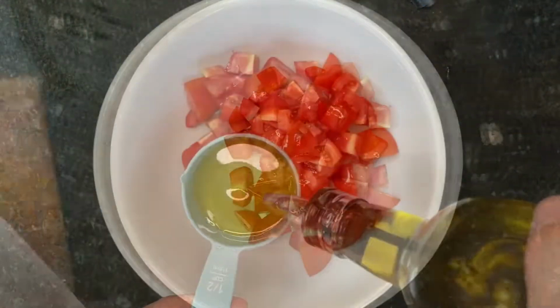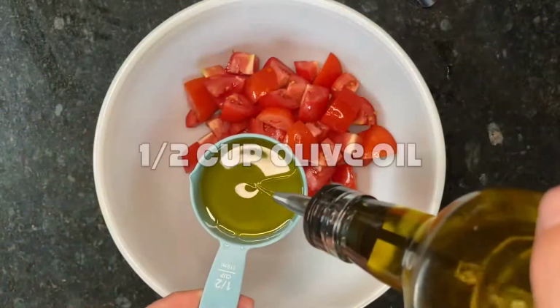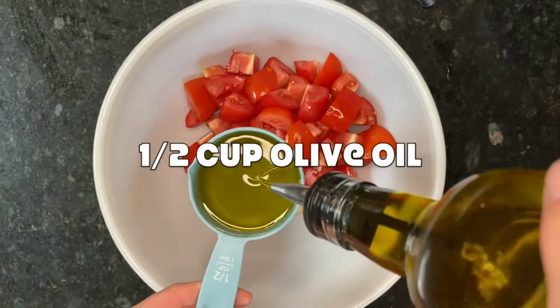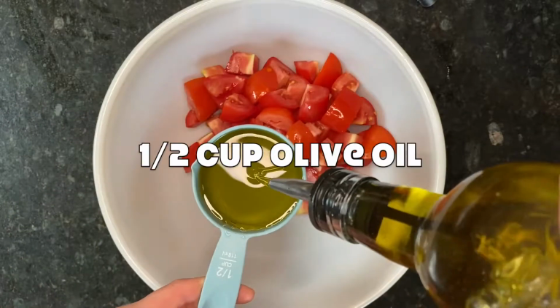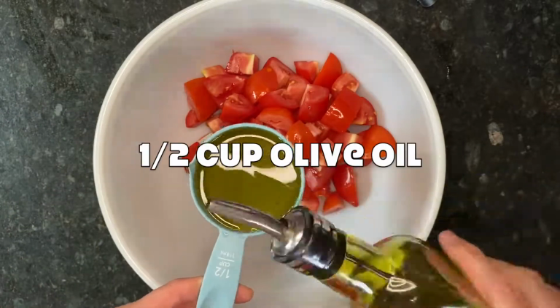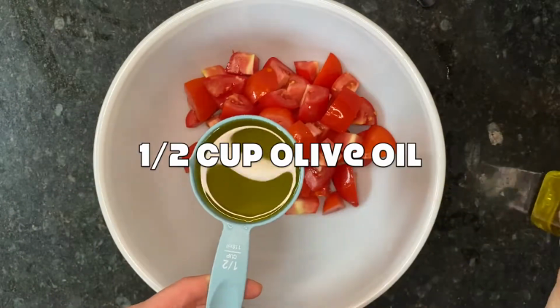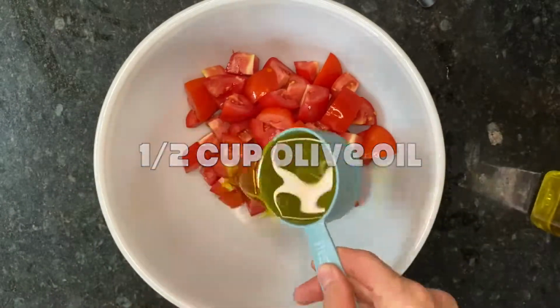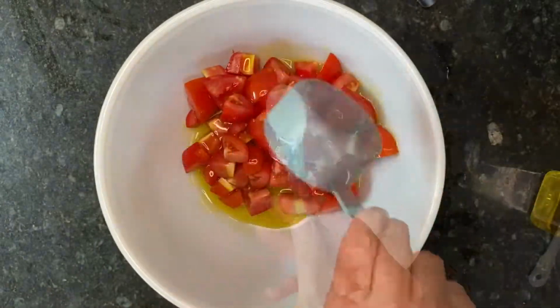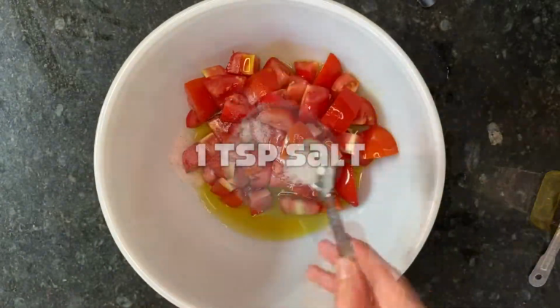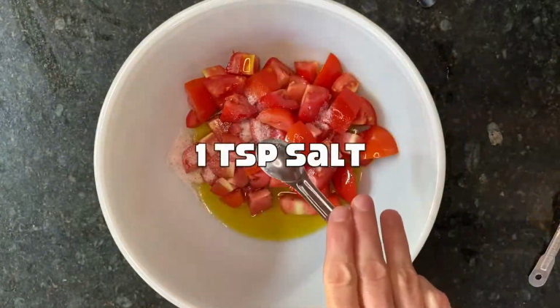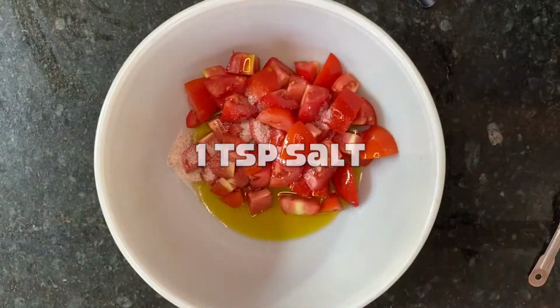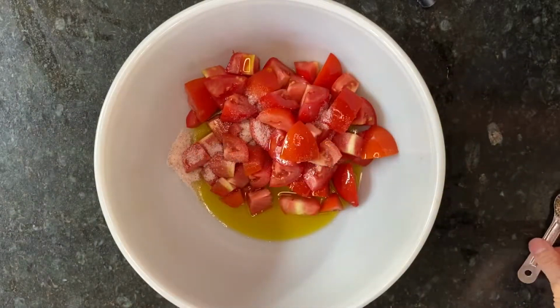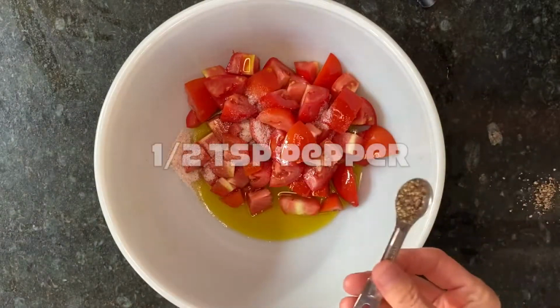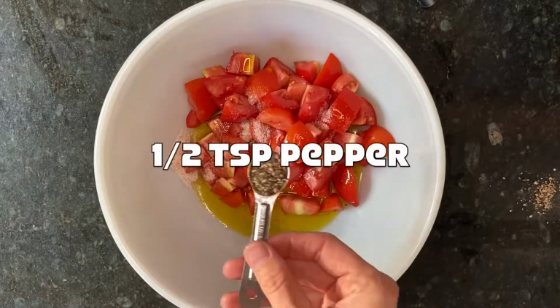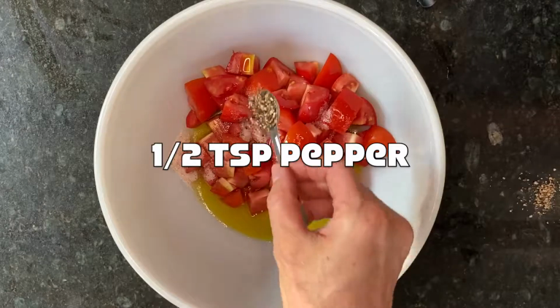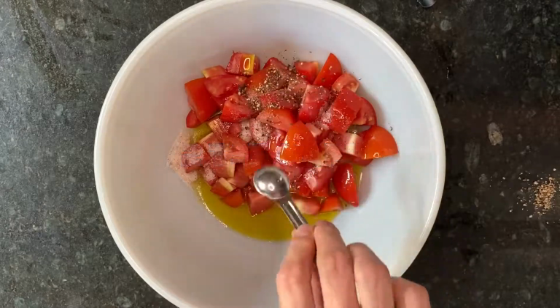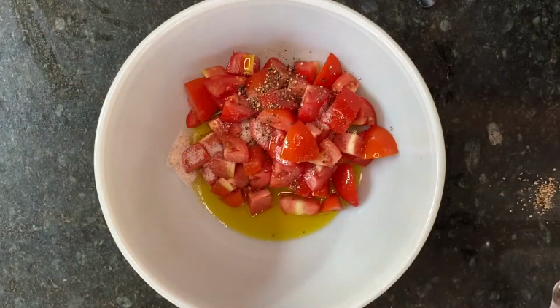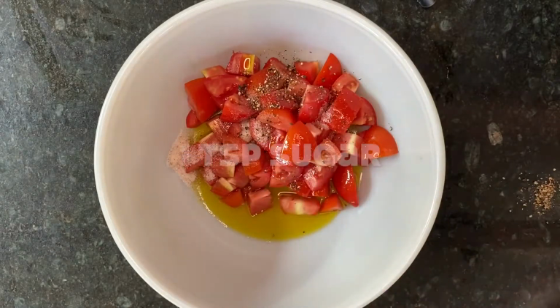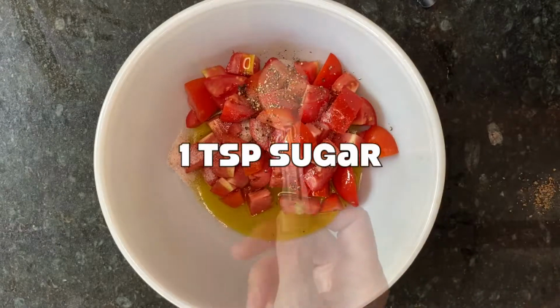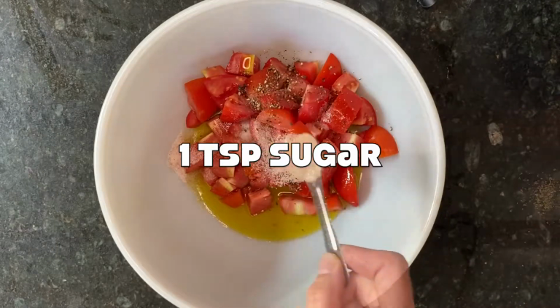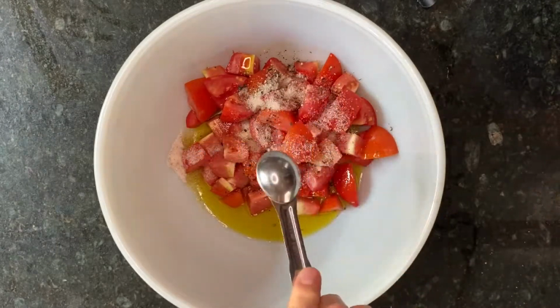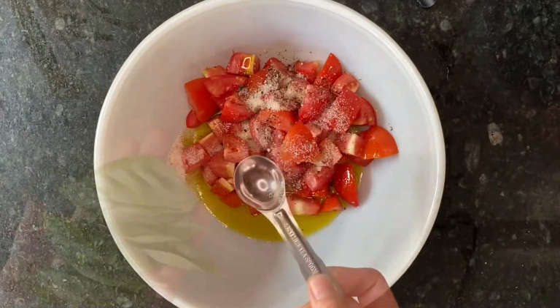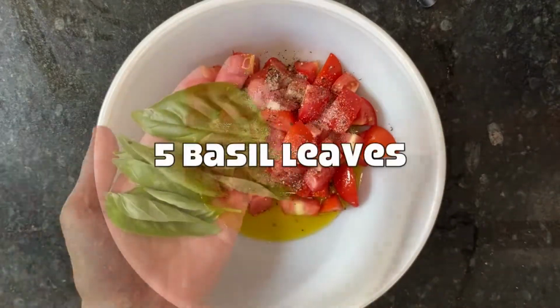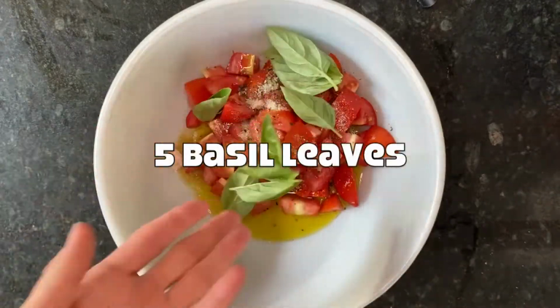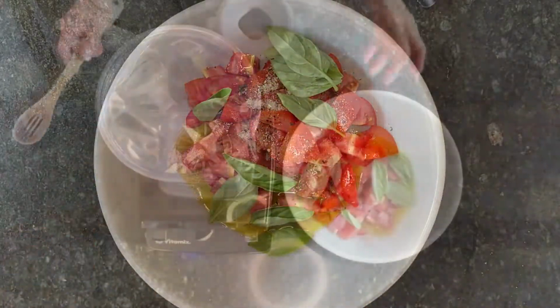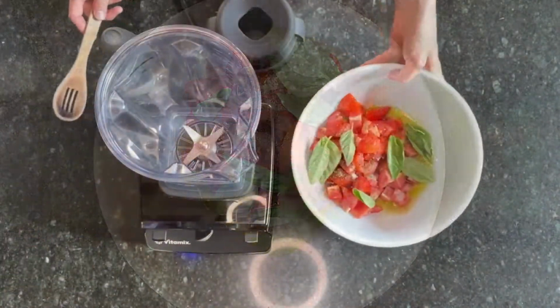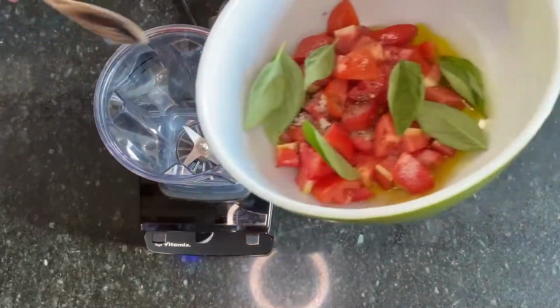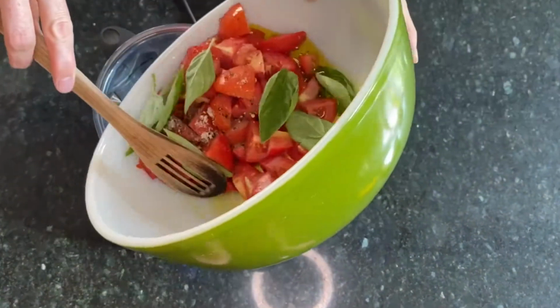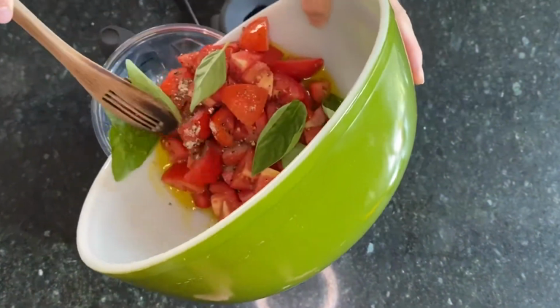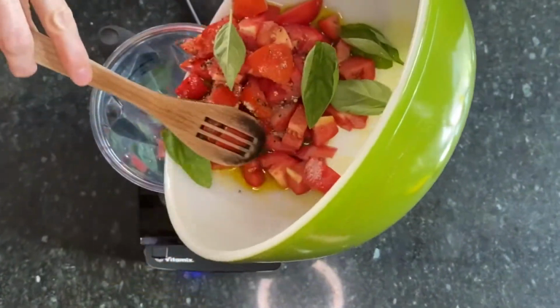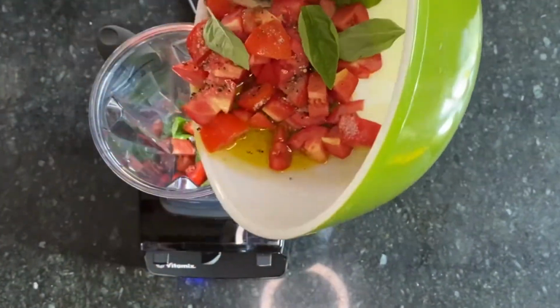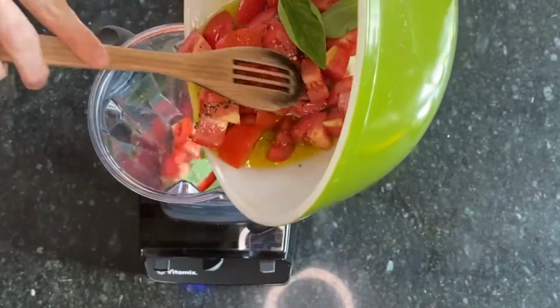Add half a cup of olive oil, a teaspoon of salt, a half teaspoon of pepper, and a teaspoon of sugar. Add five basil leaves, and add everything to a blender.